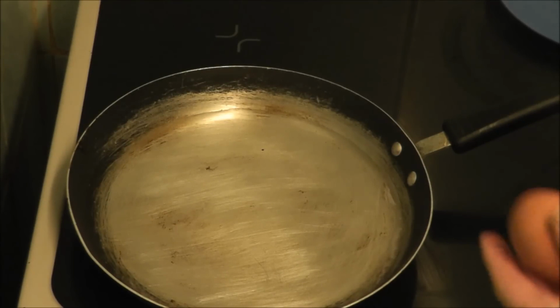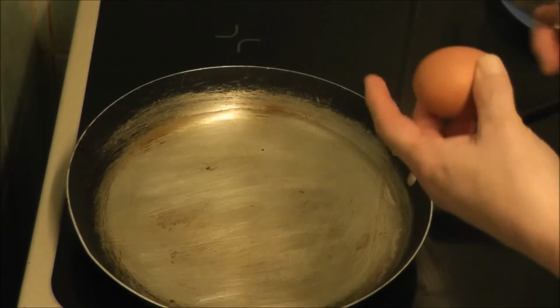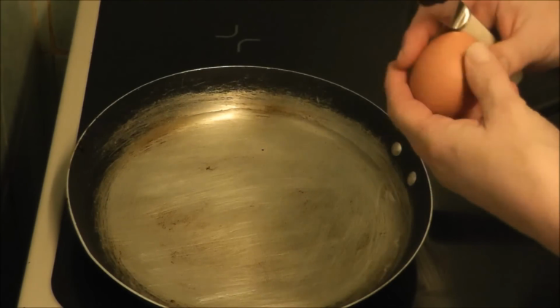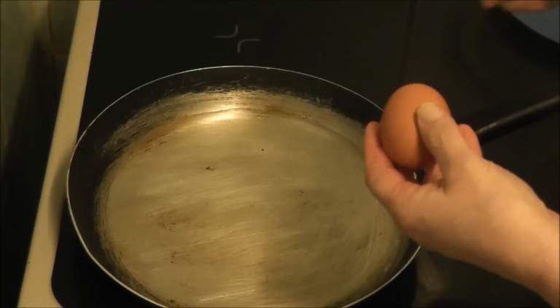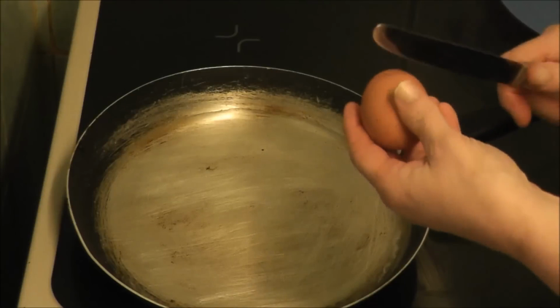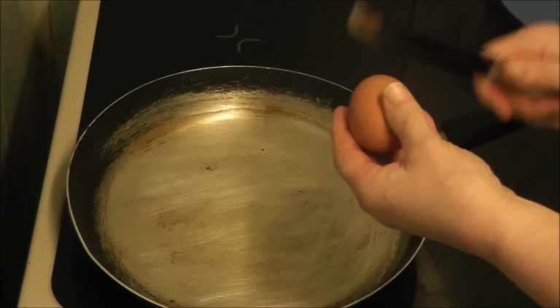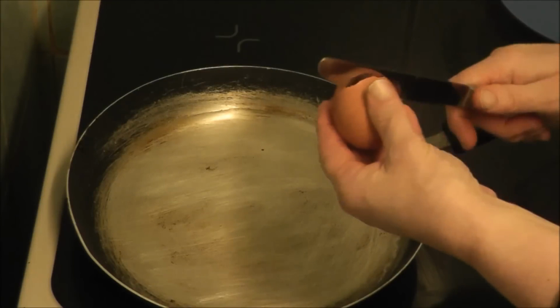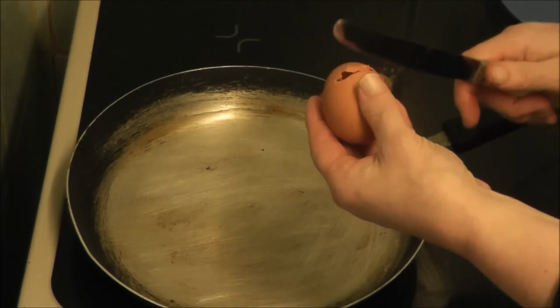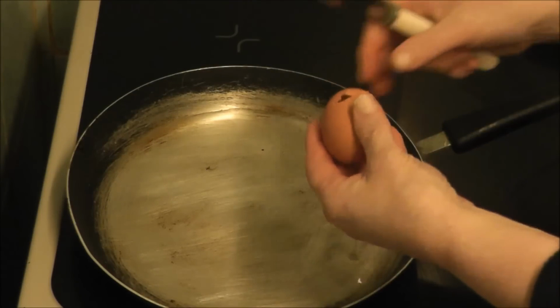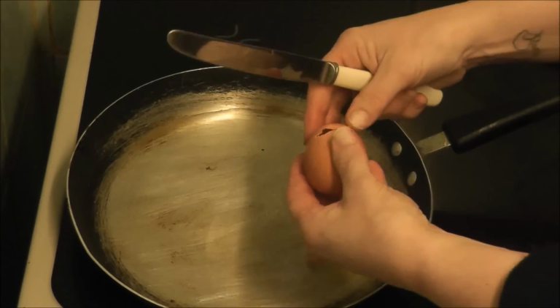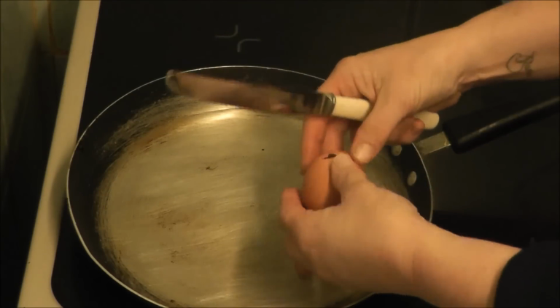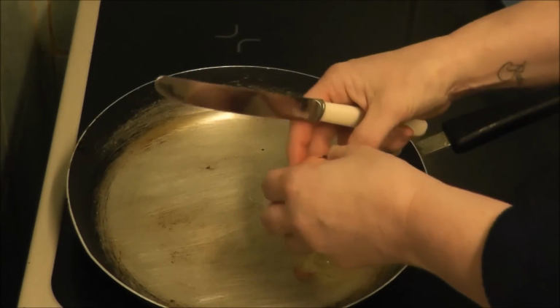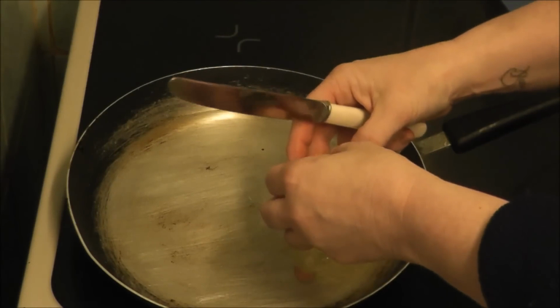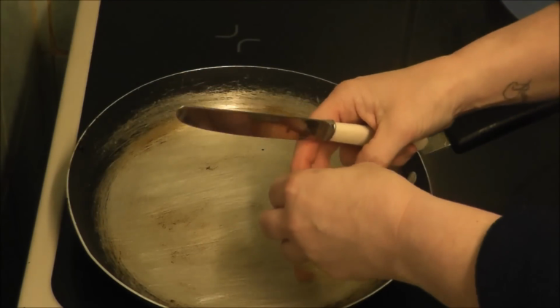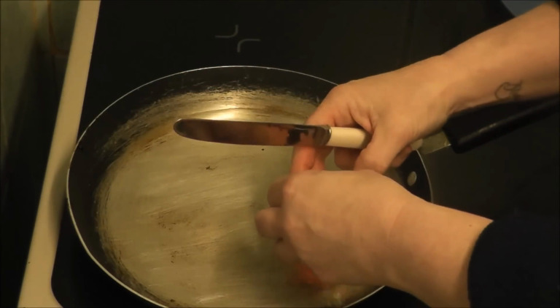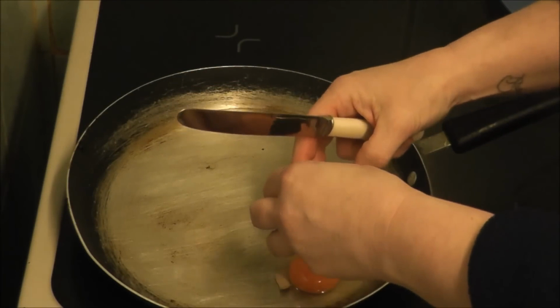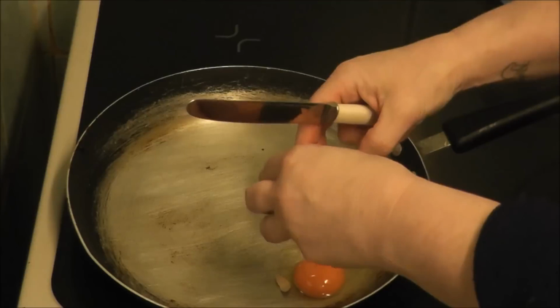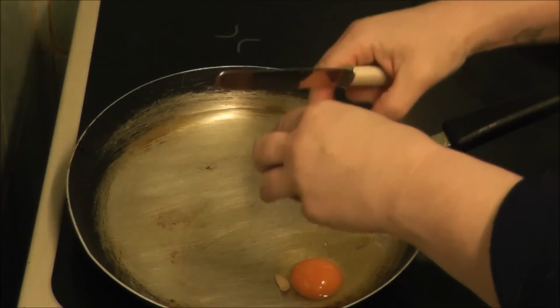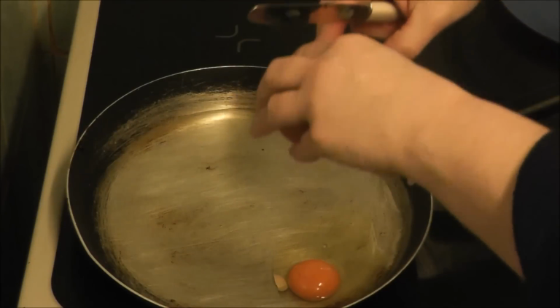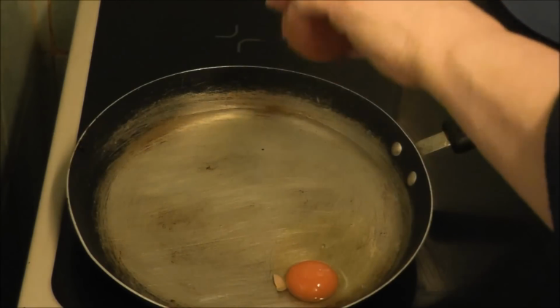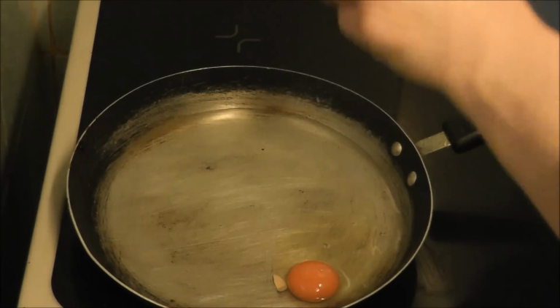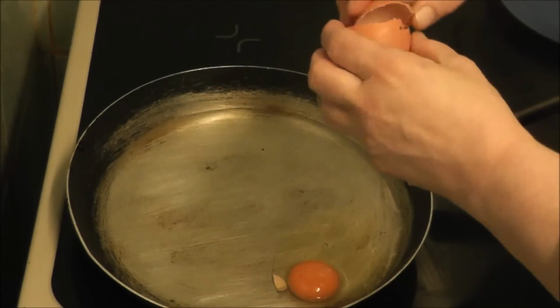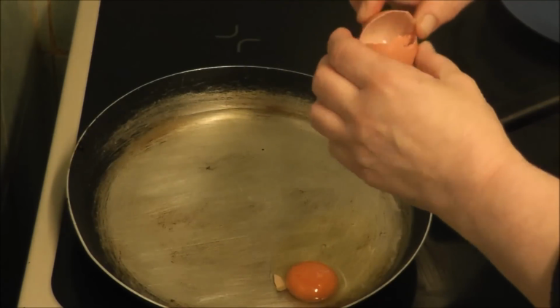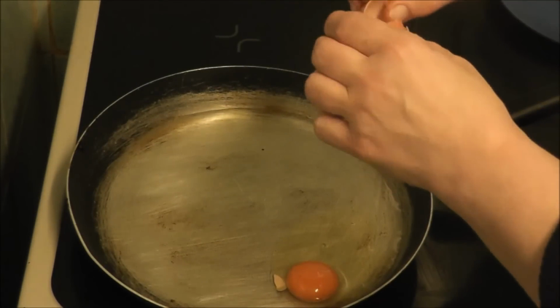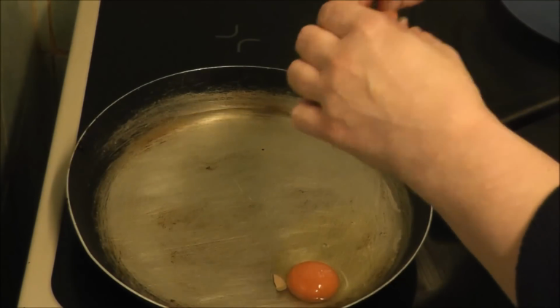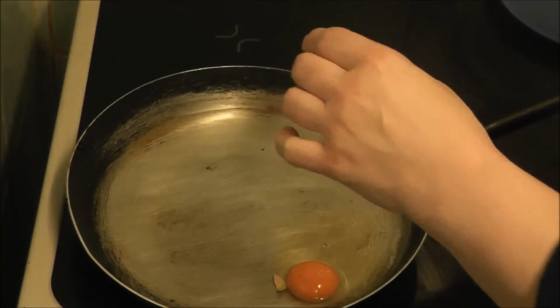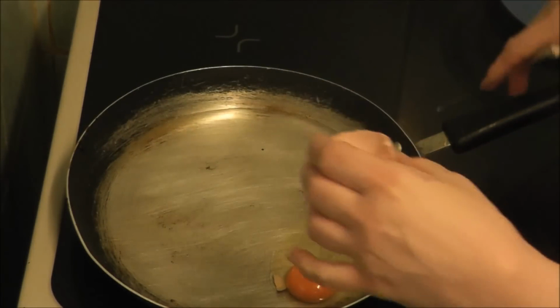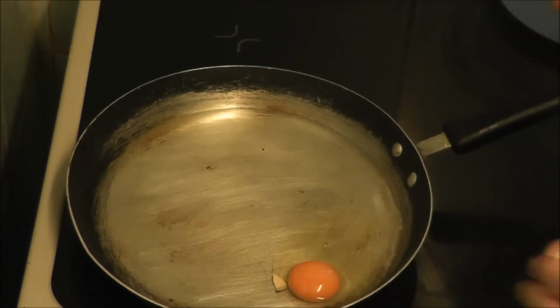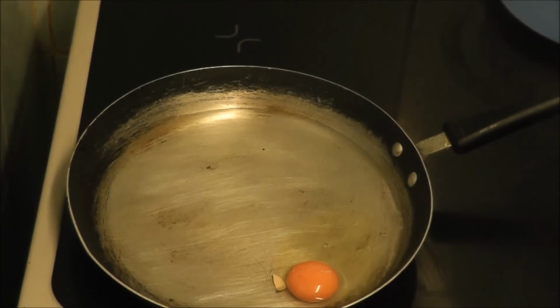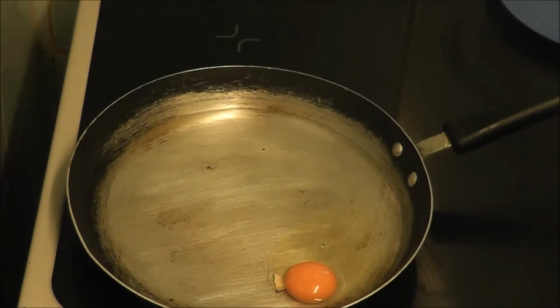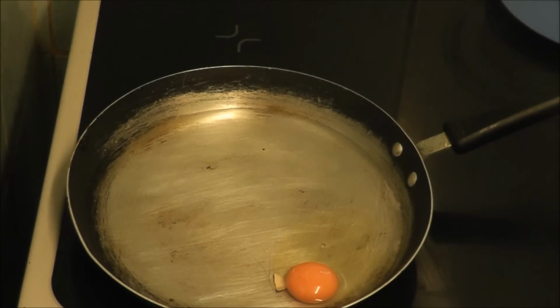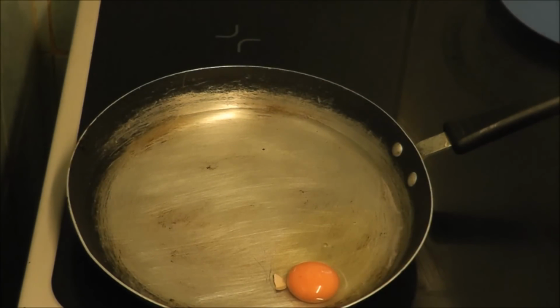Then you crack the eggs — without the eggshell, which I shall scoop out in a minute — into the pan. I can't believe I've done that.